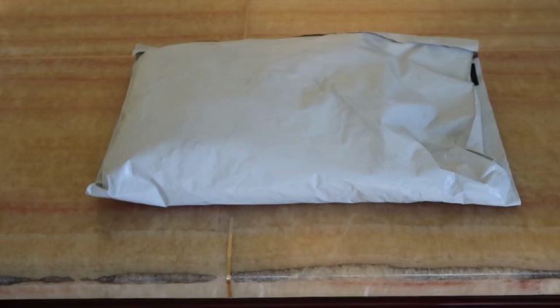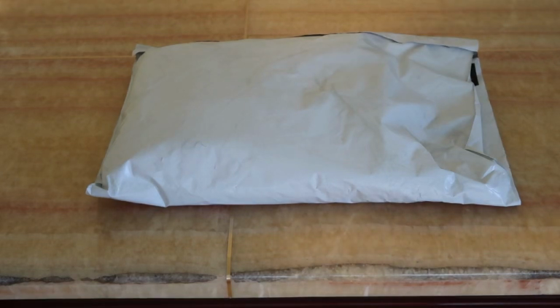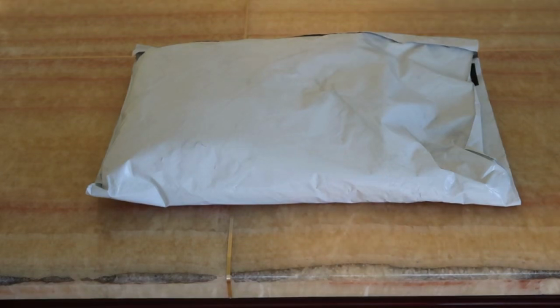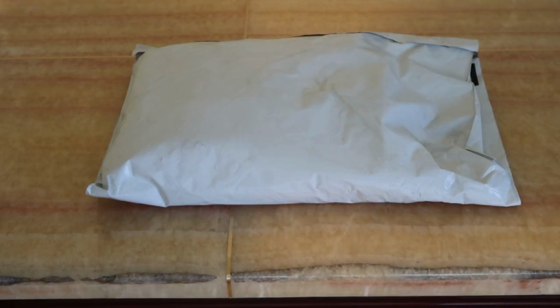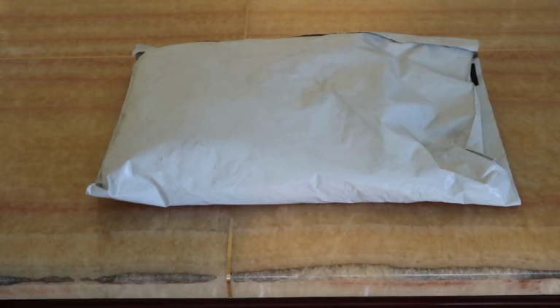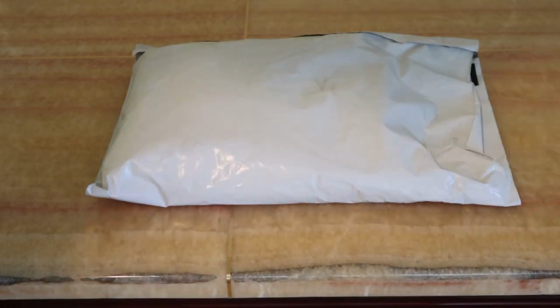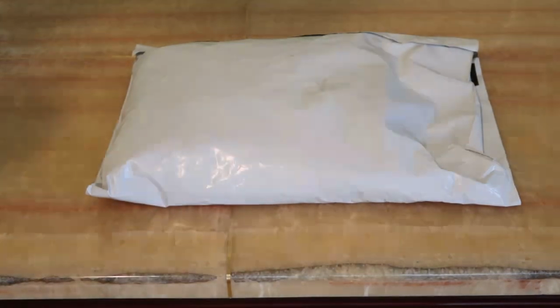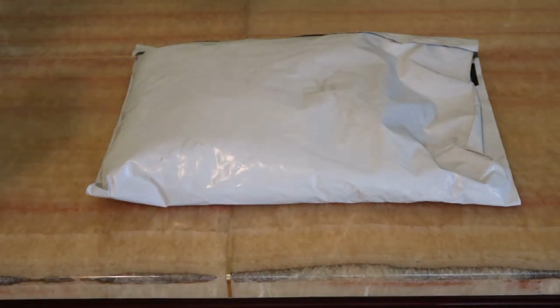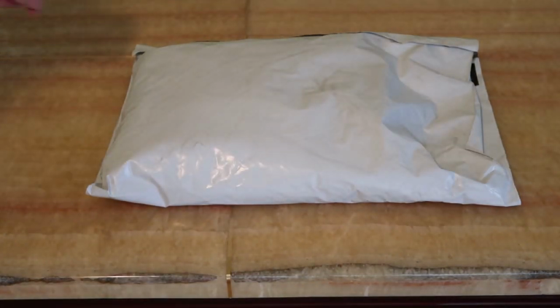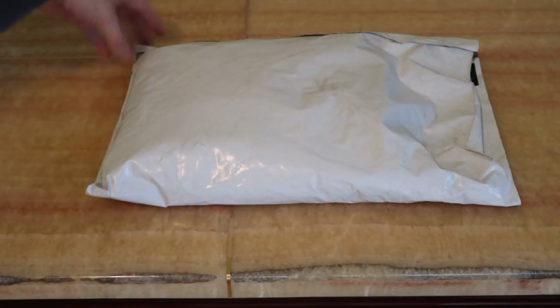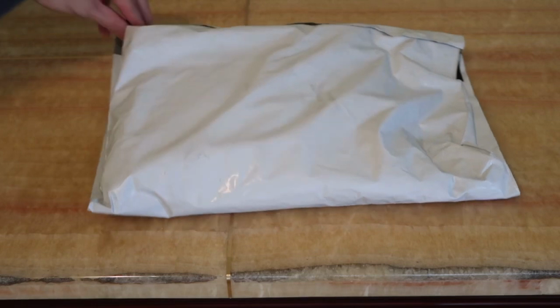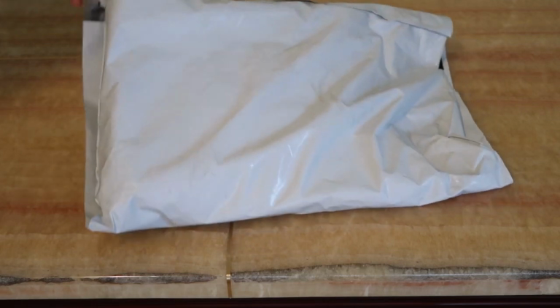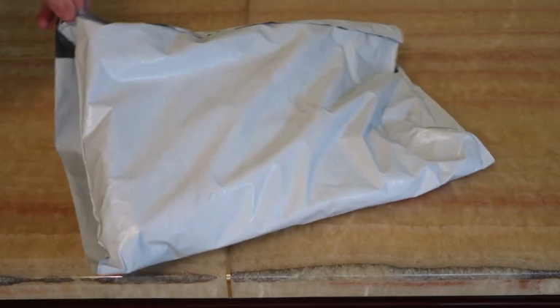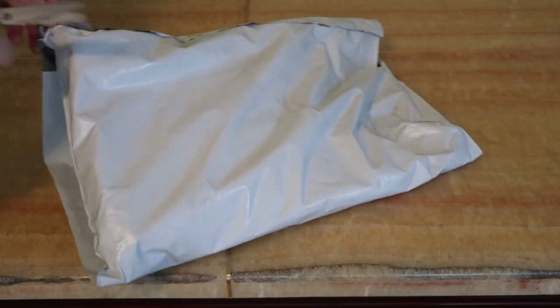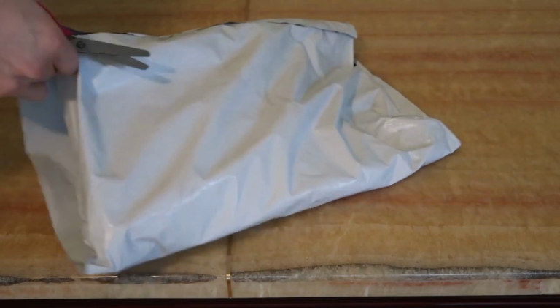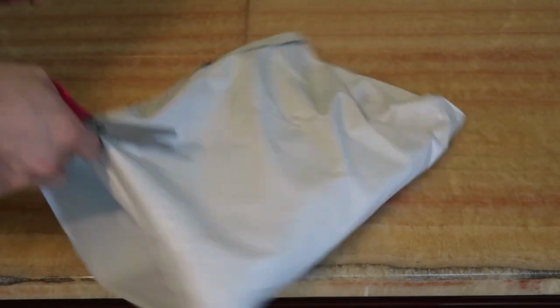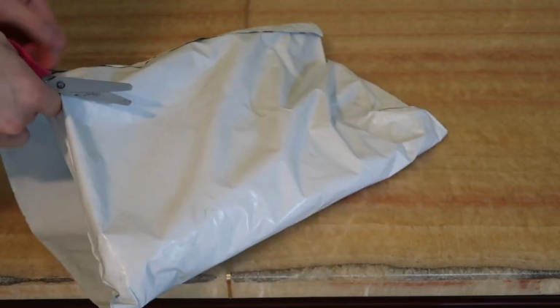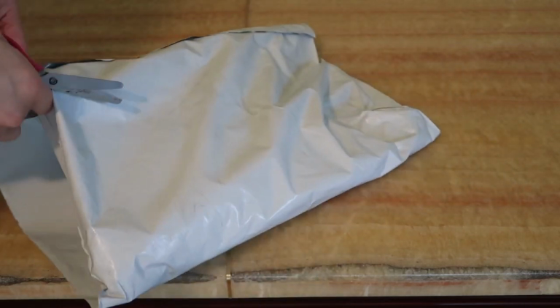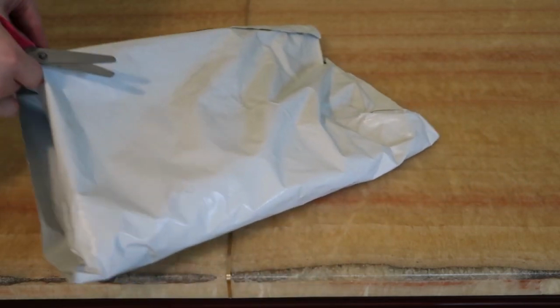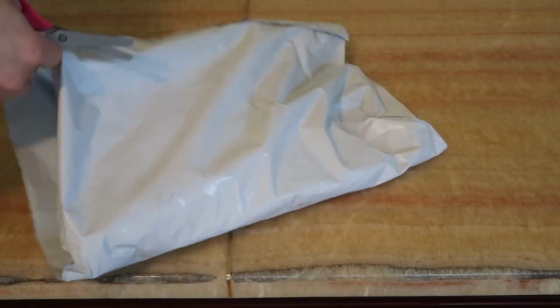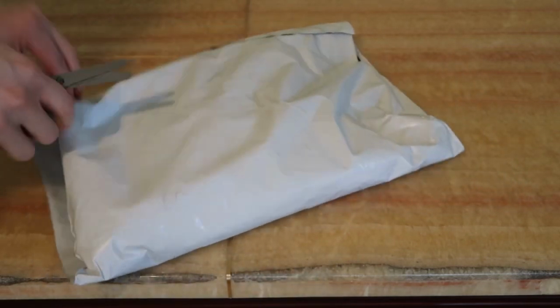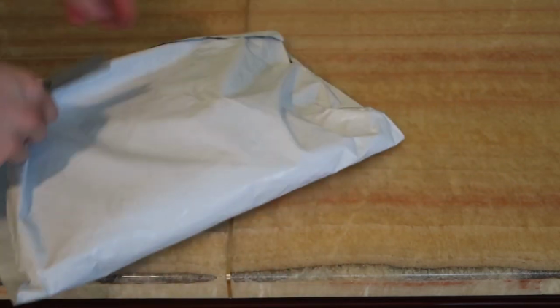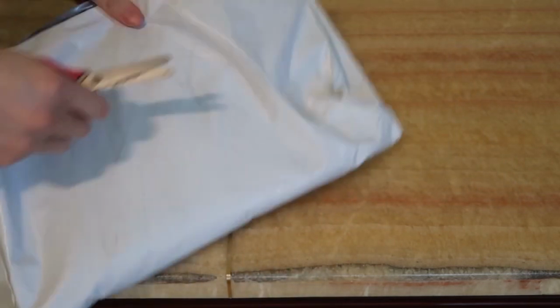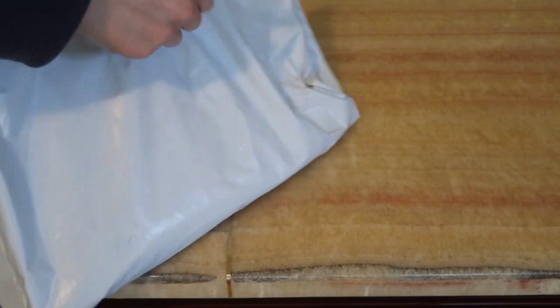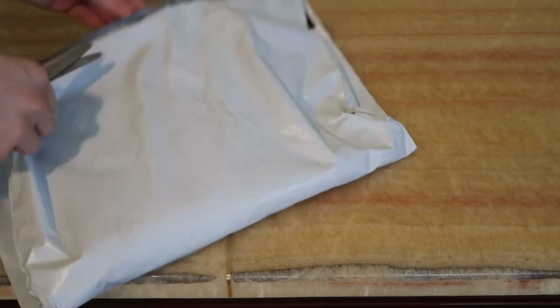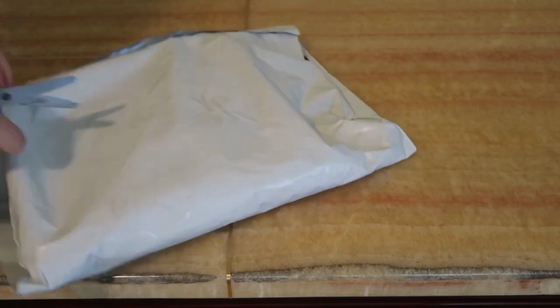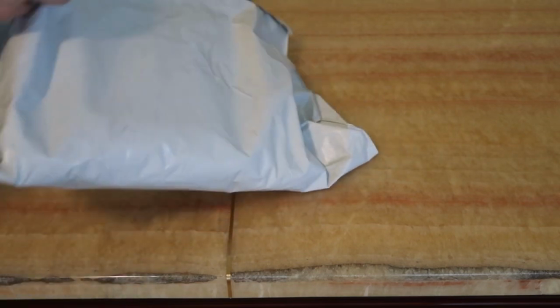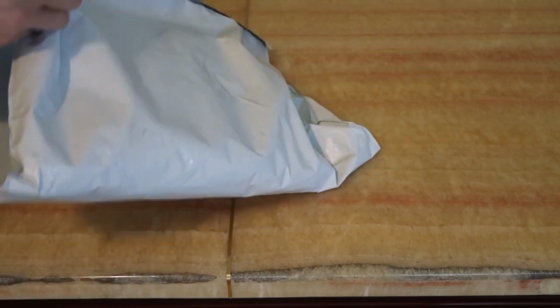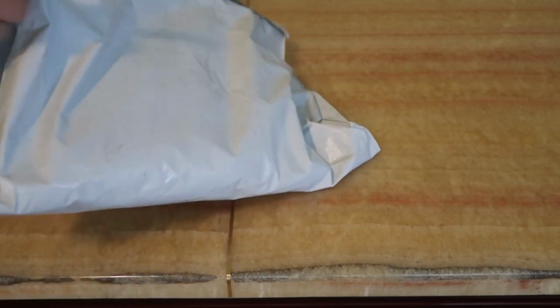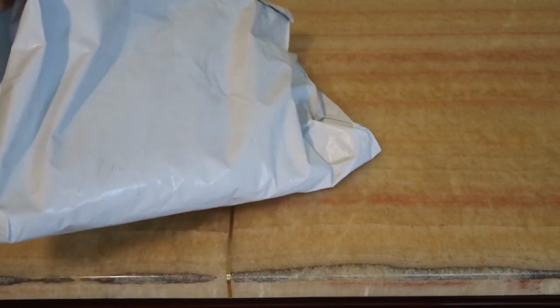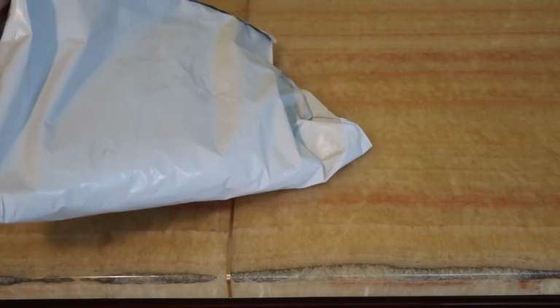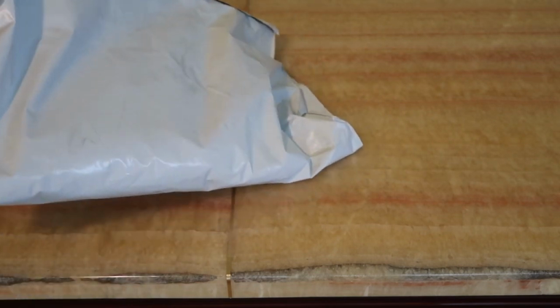Yo, what's good? Back with a new pickup from Supreme, Week 7. These are the remaining tees that I picked up from the drop. Let's take a look at what I got.